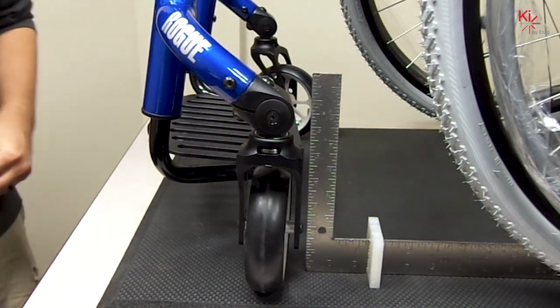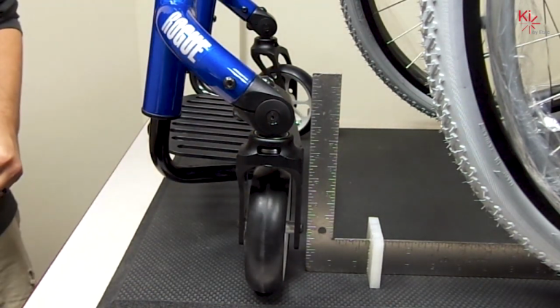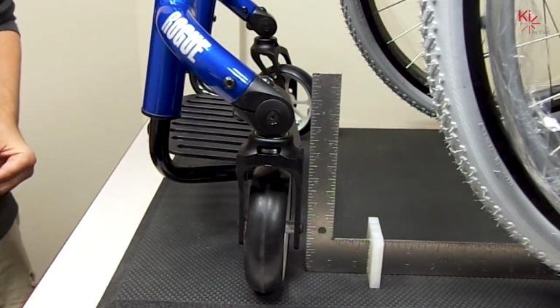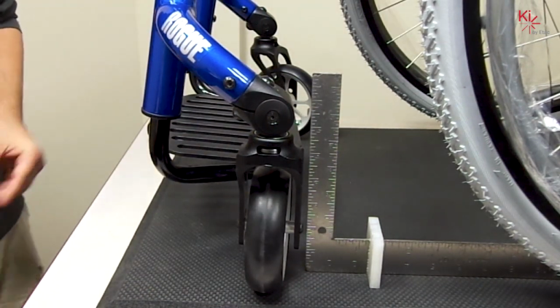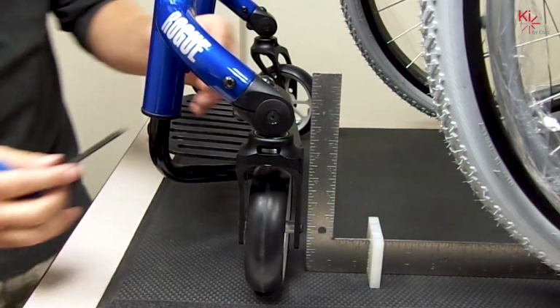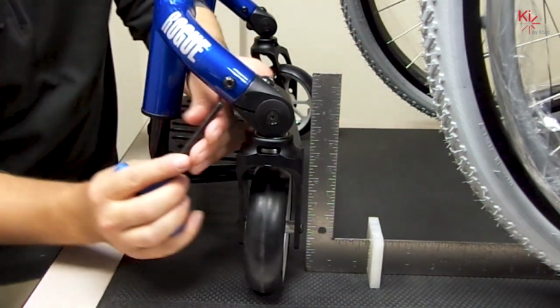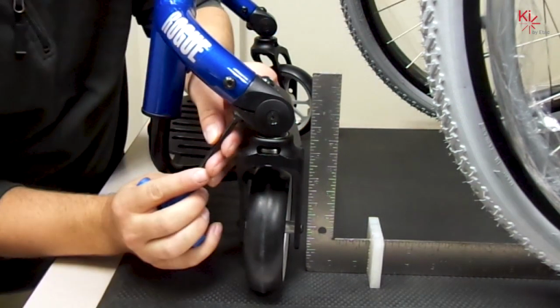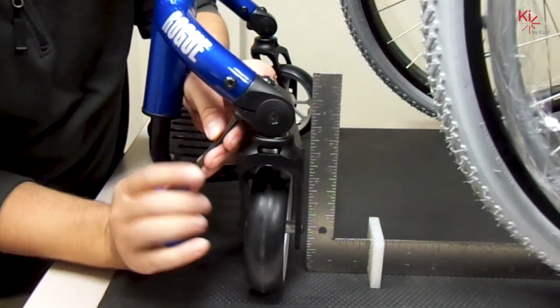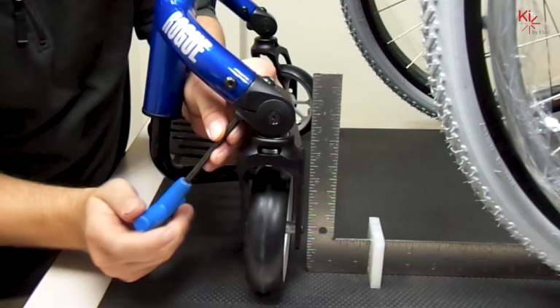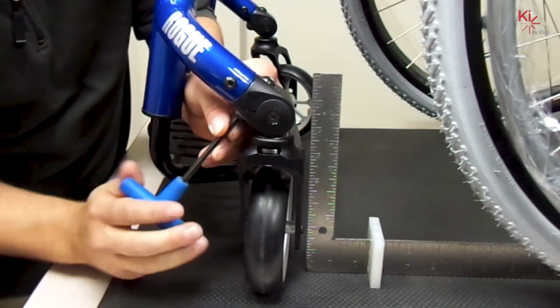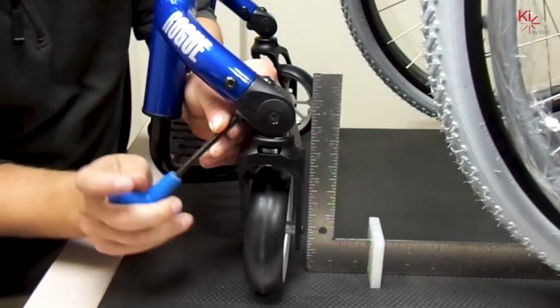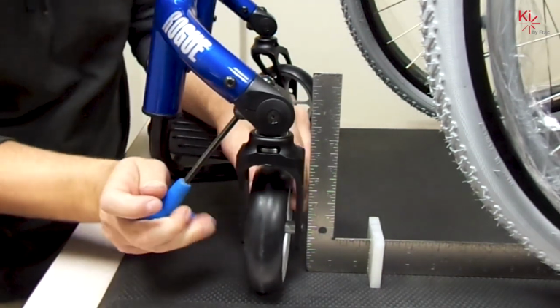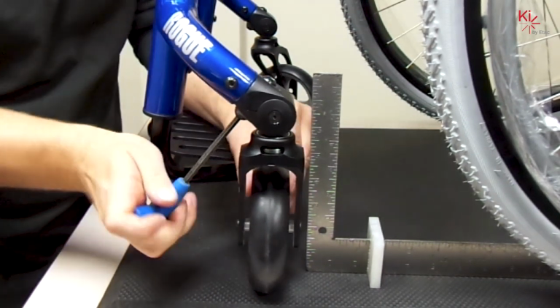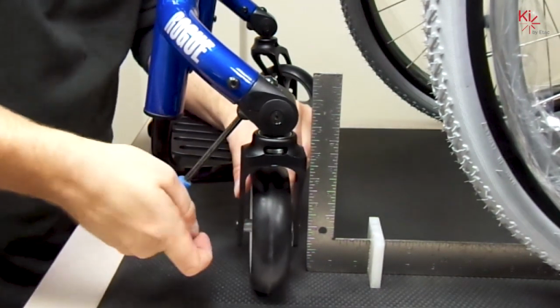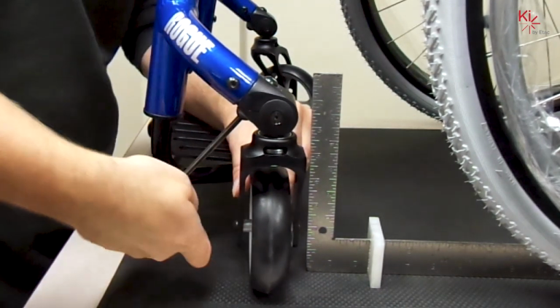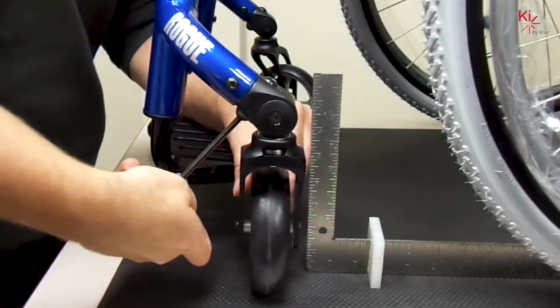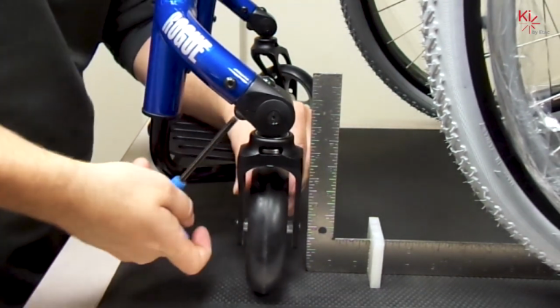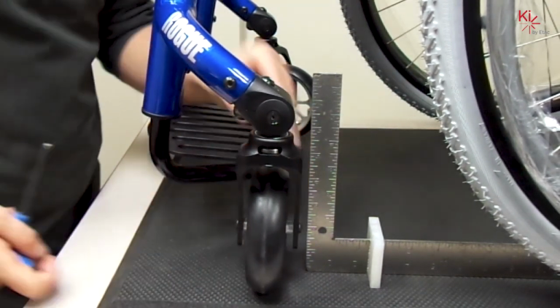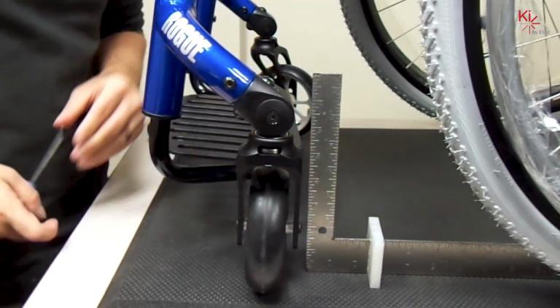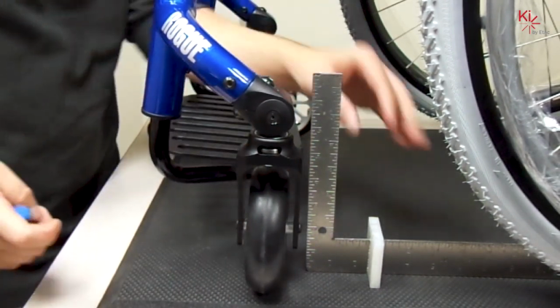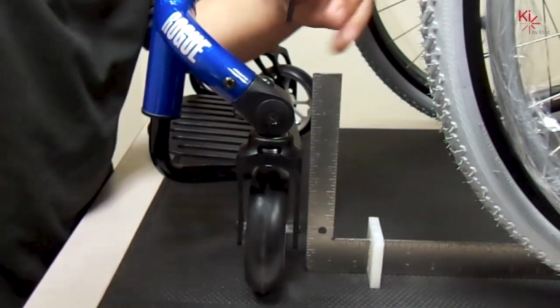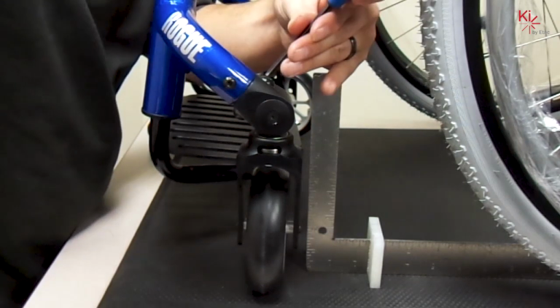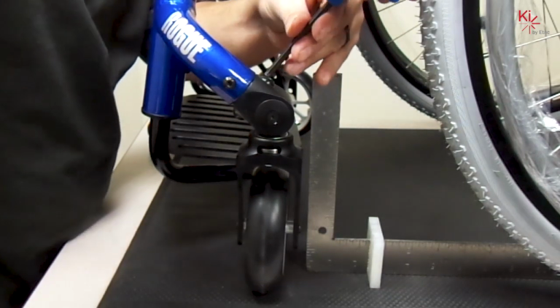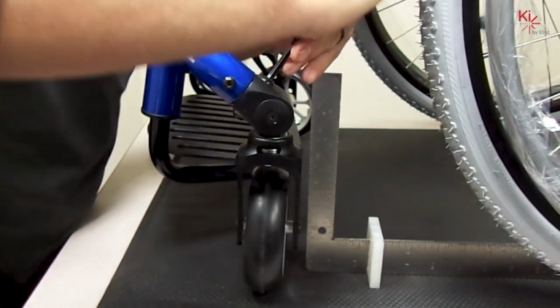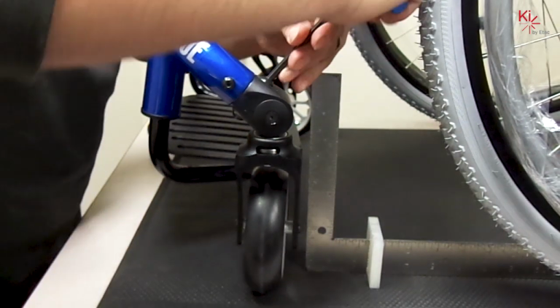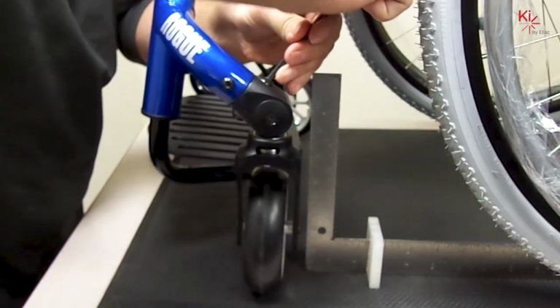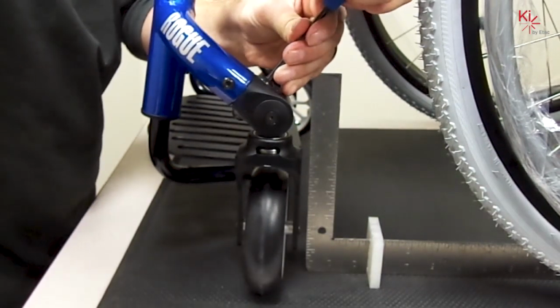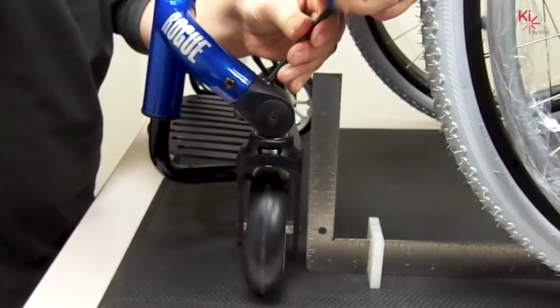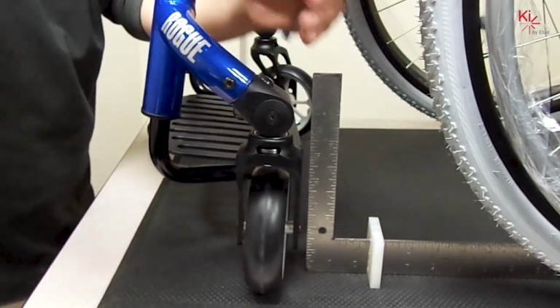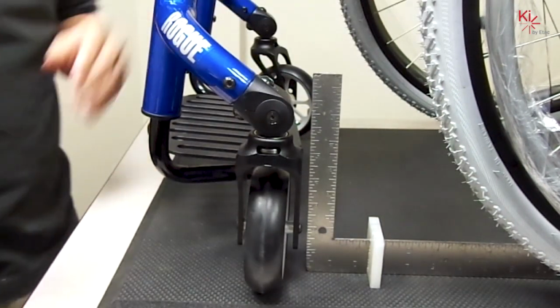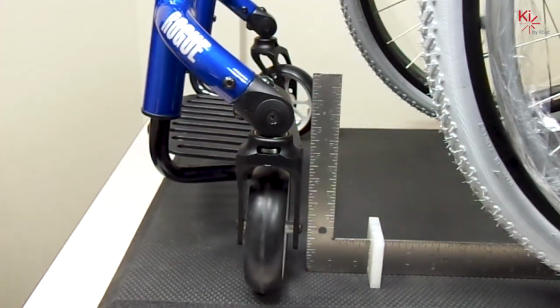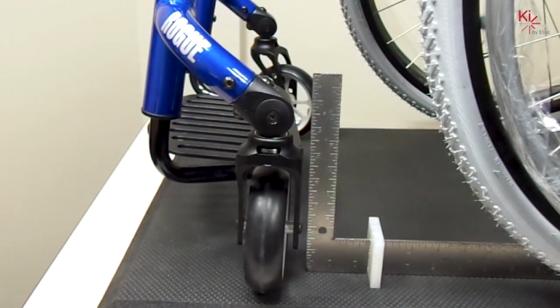Once square, tighten the bottom and check the top, and you've completed the operation. You're fully distributed. I'll see you next time.